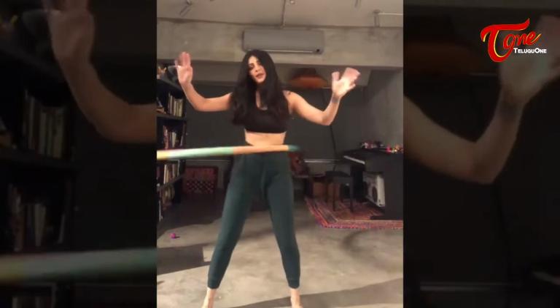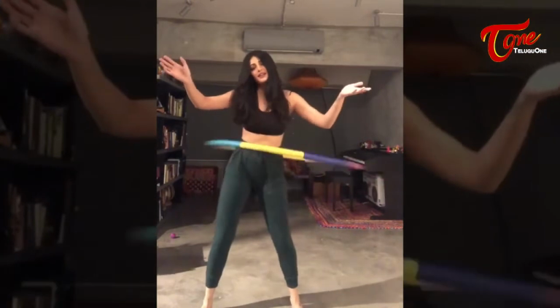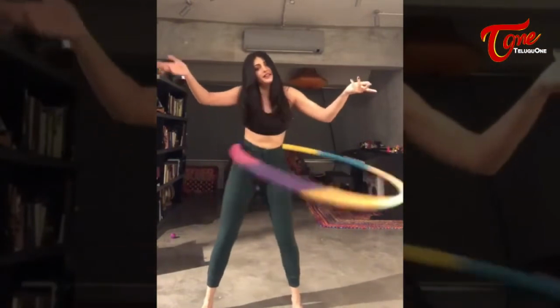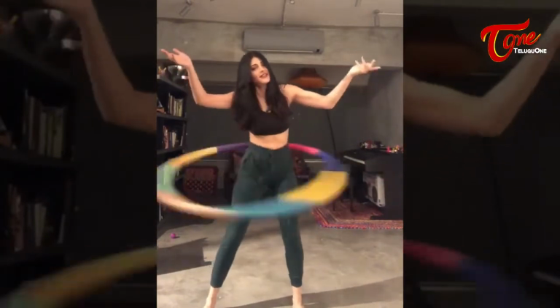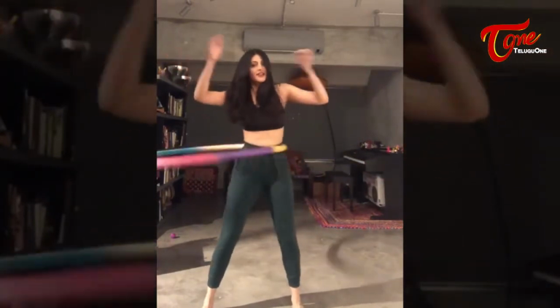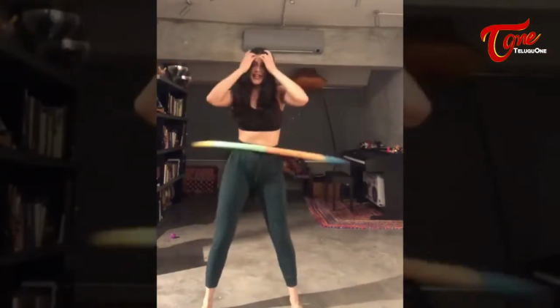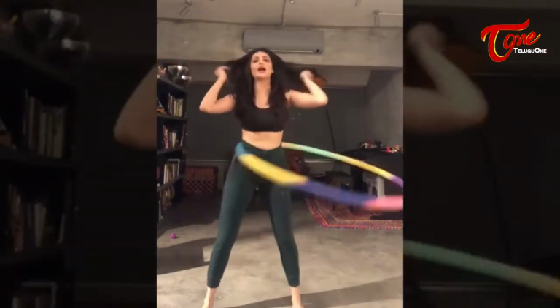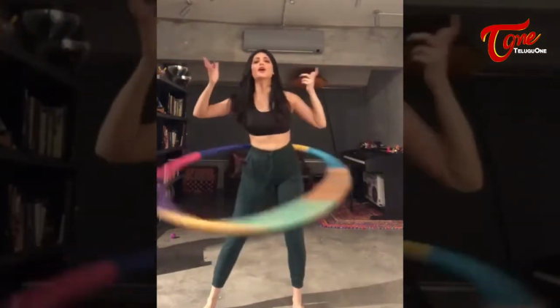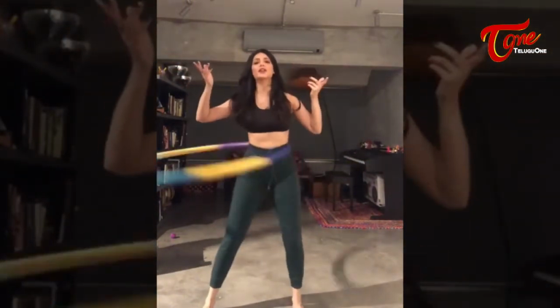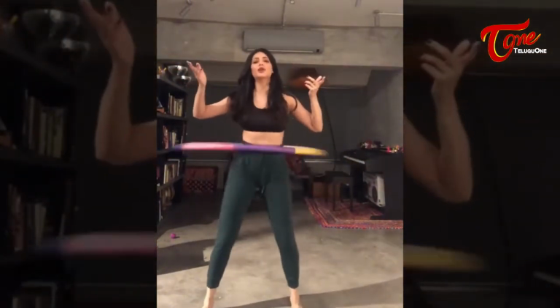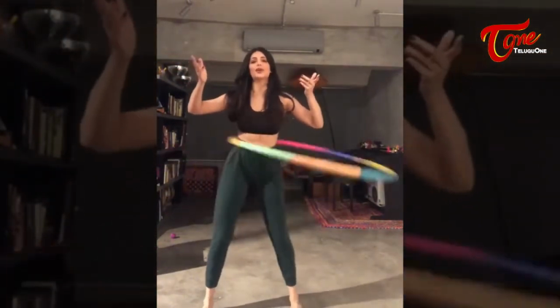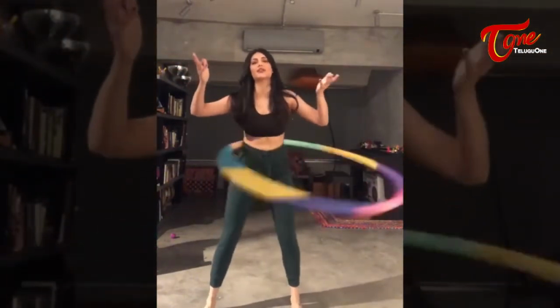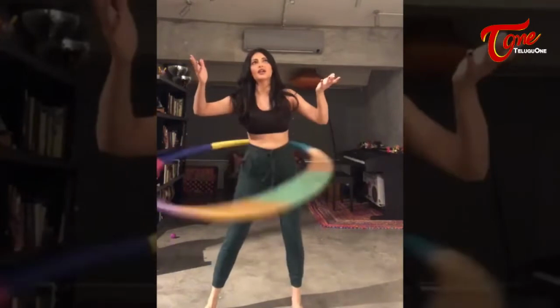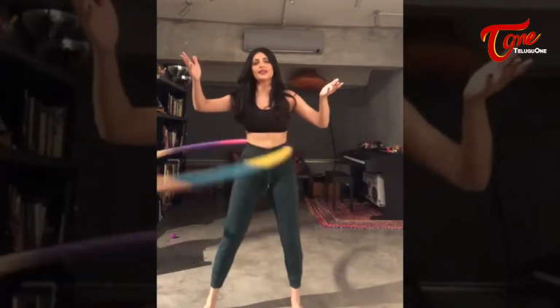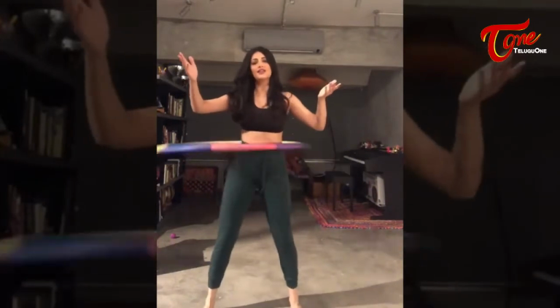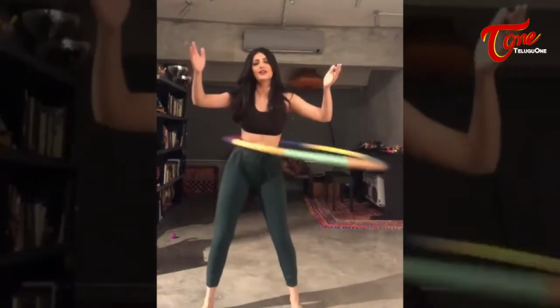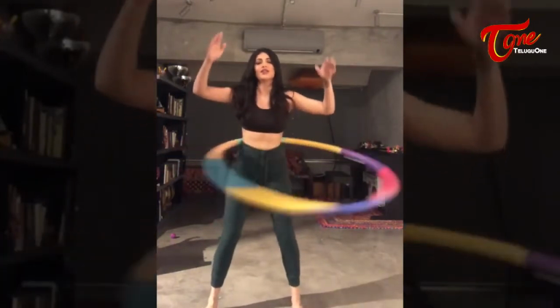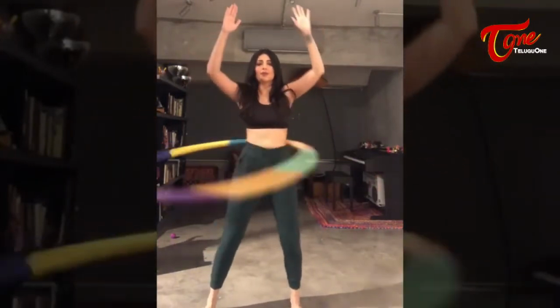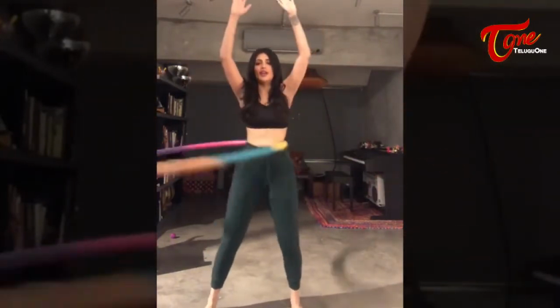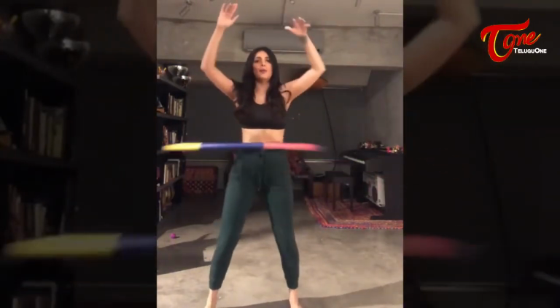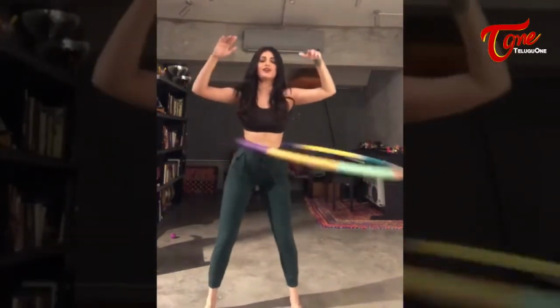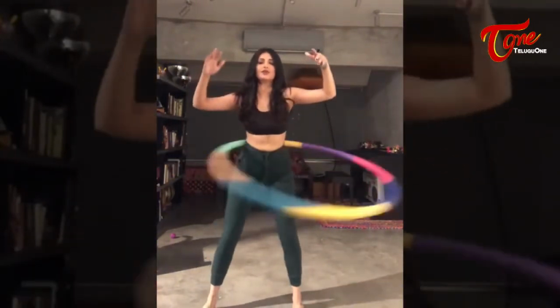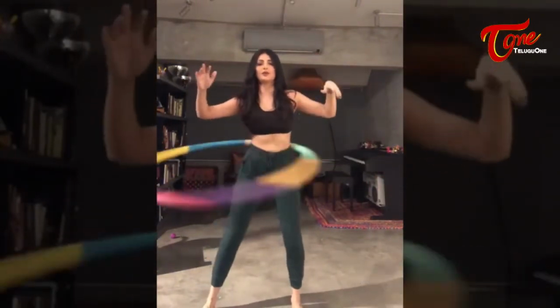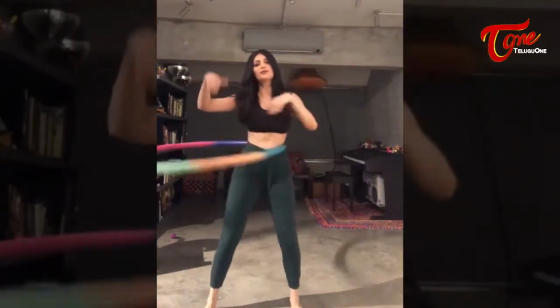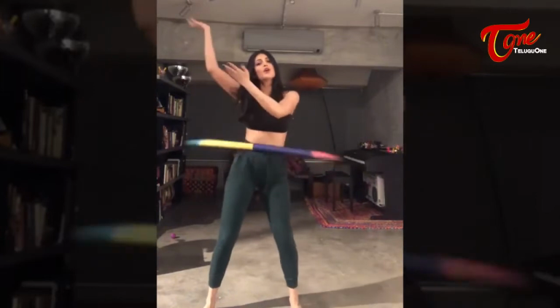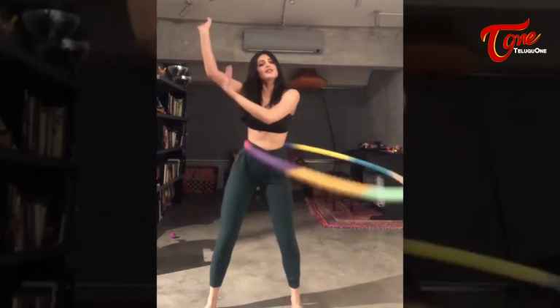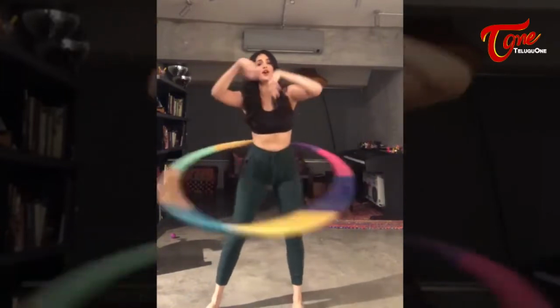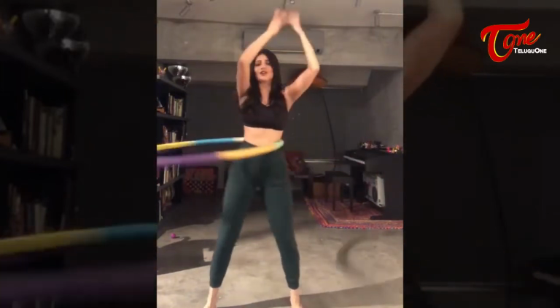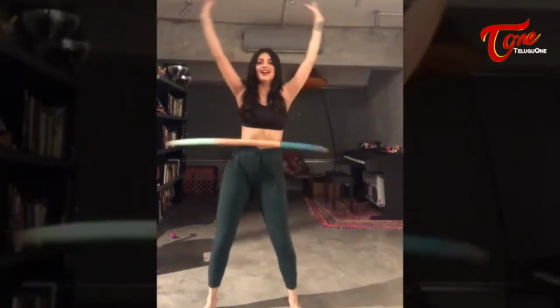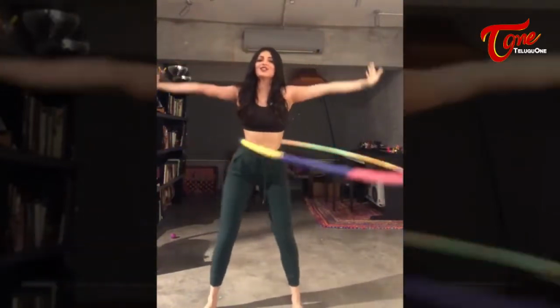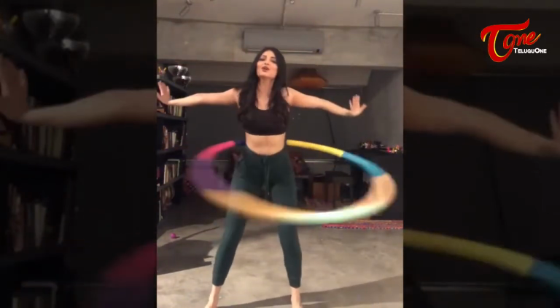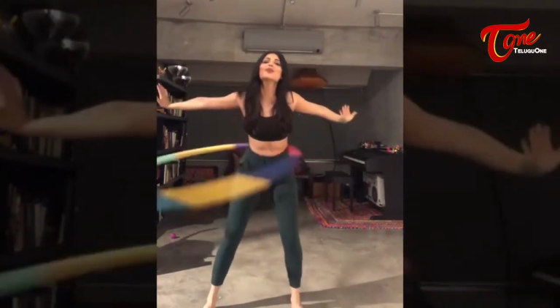Keep practicing, you'll get it. I prefer a weighted hula hoop because it just makes it easier. There are some people who can like go up and stuff — I used to be able to, but those days are long gone. Enjoy hula hooping!